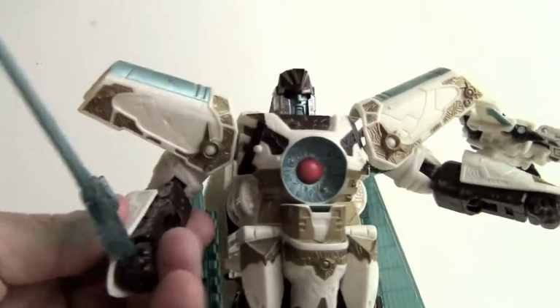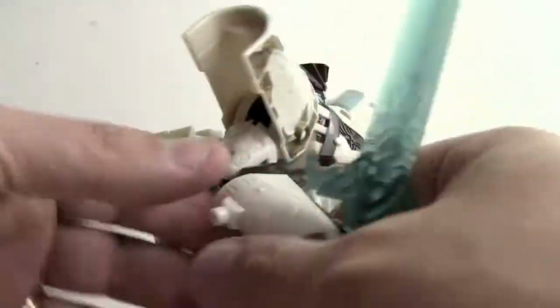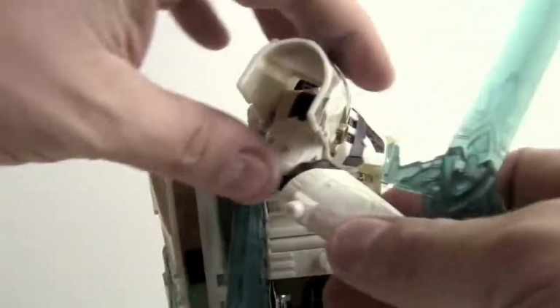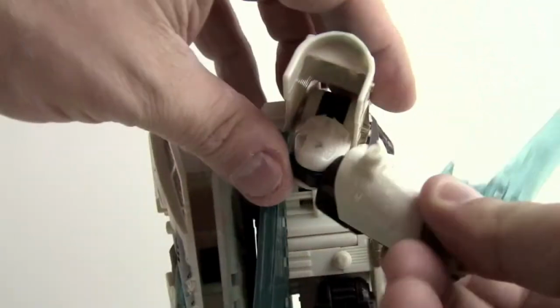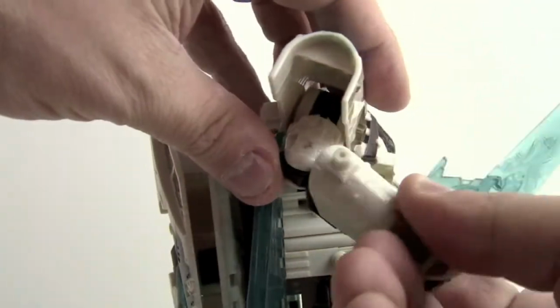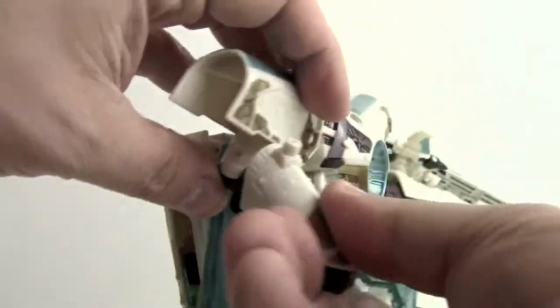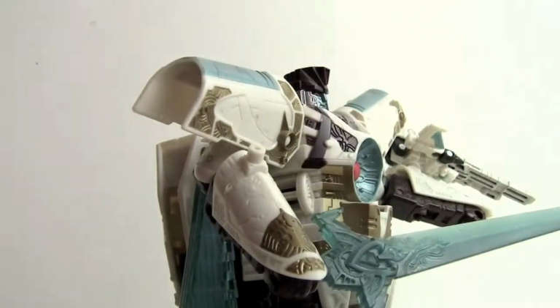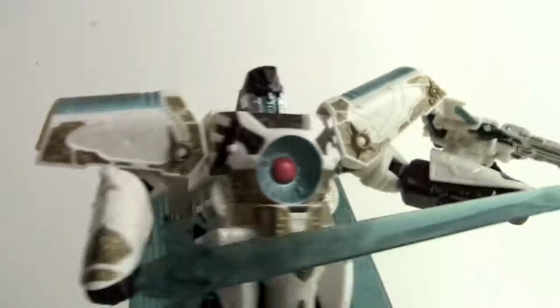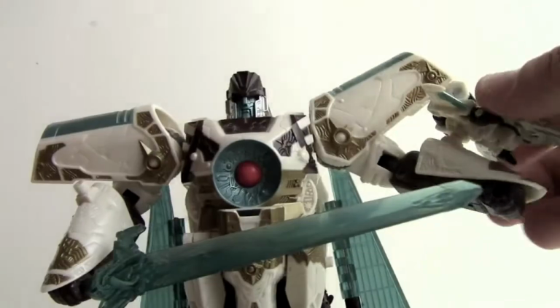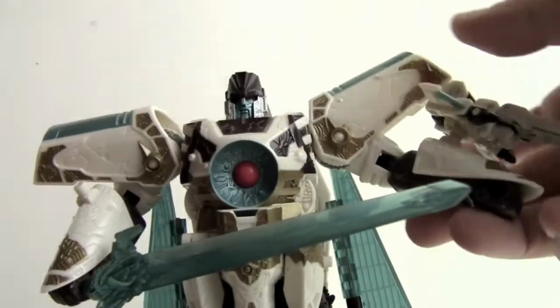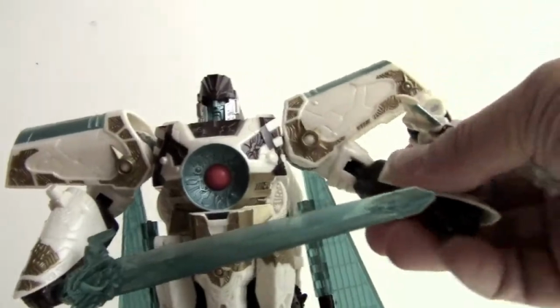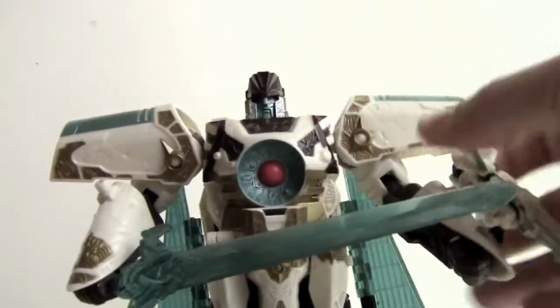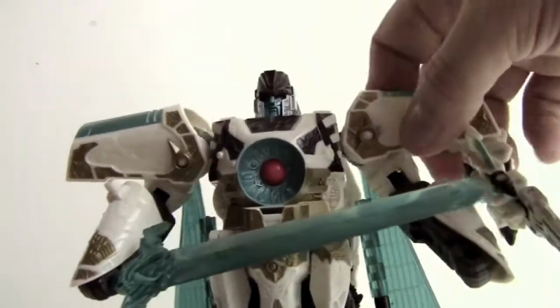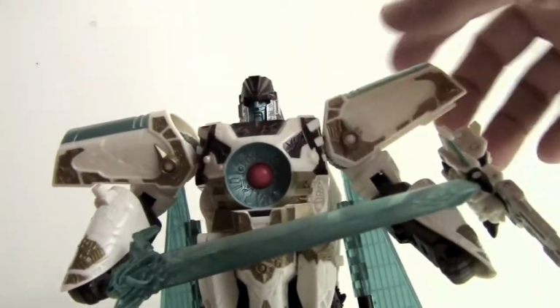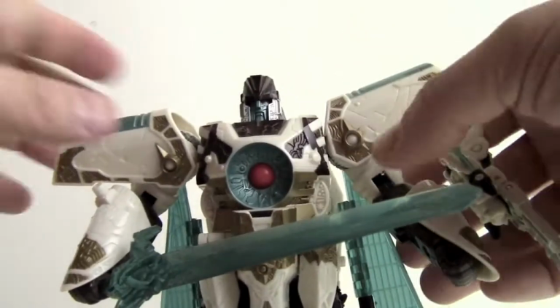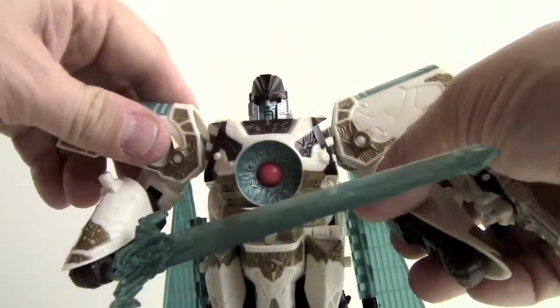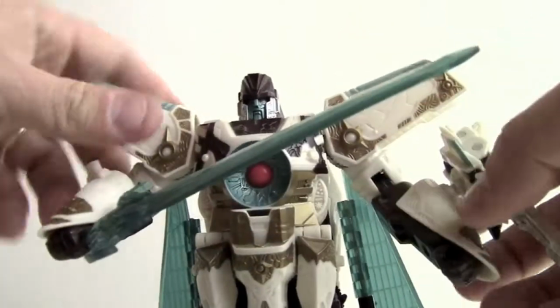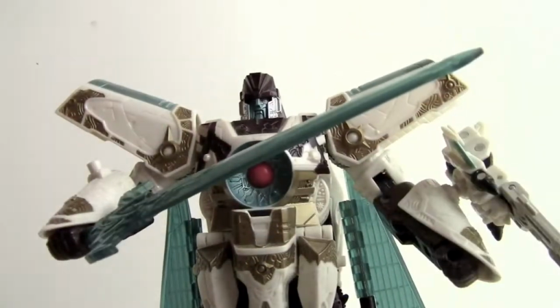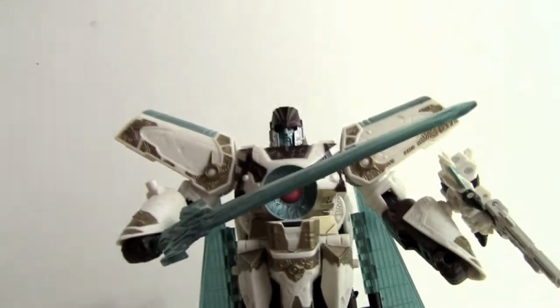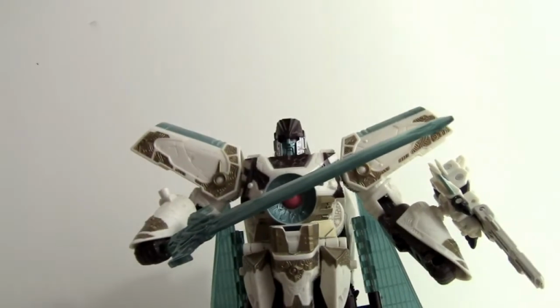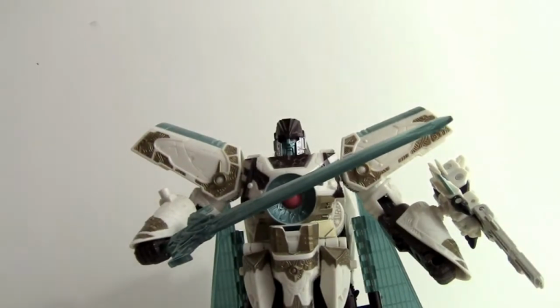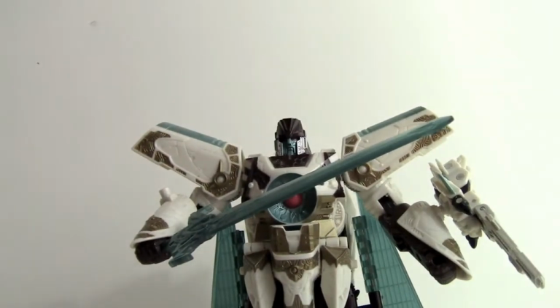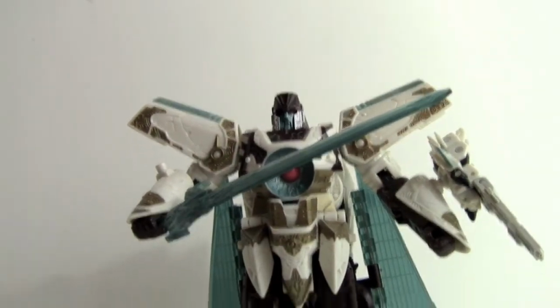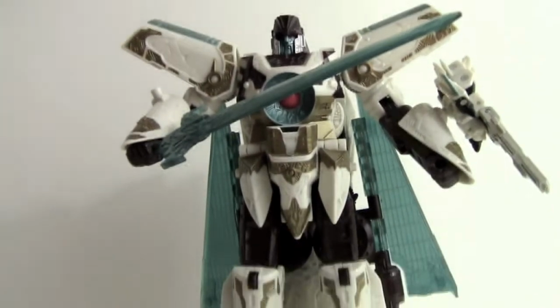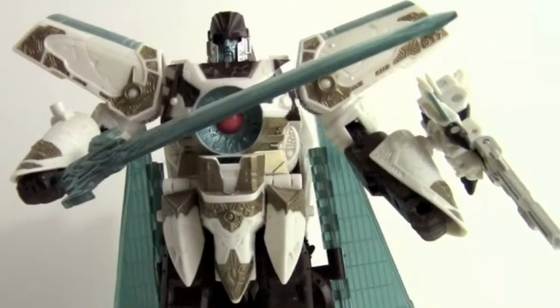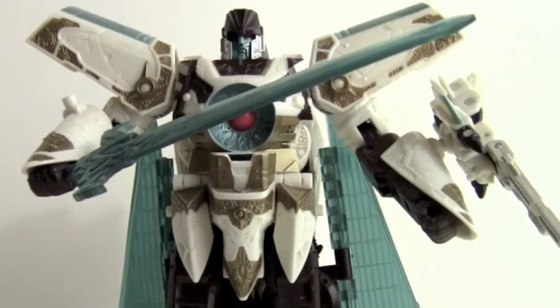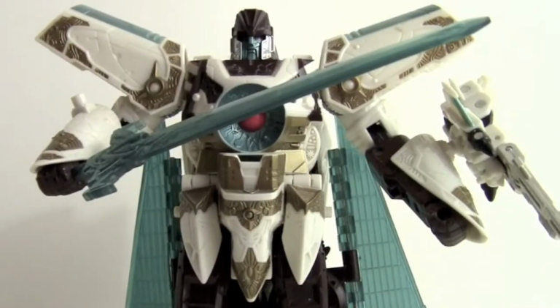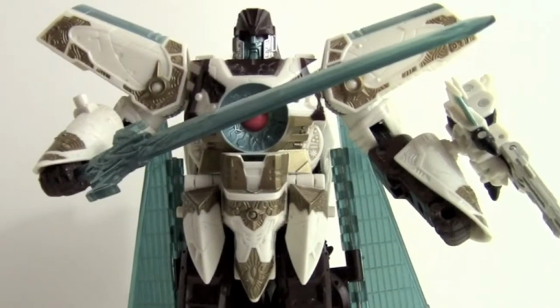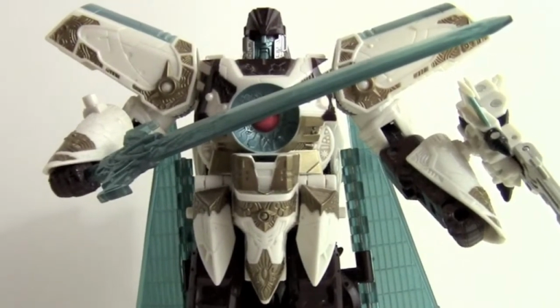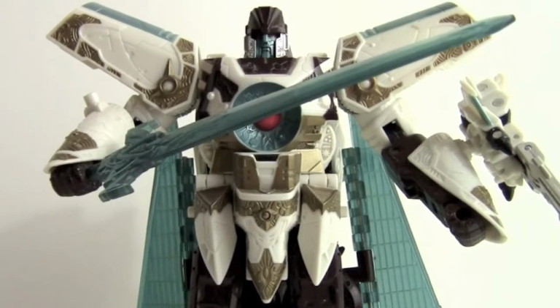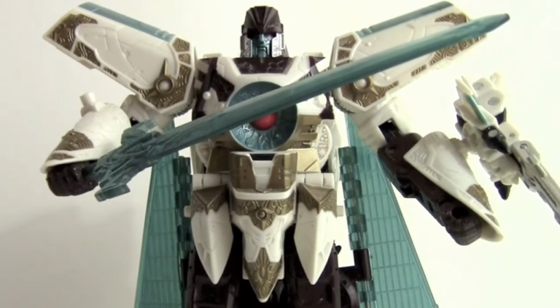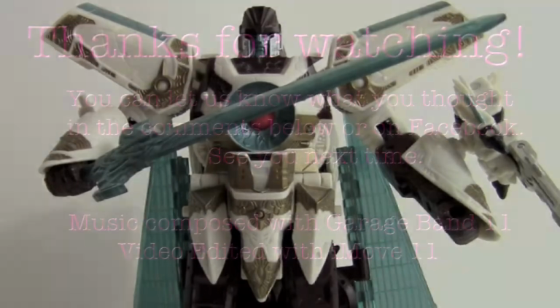Oh, I was wrong — he does have an elbow swivel. So there you go, a quick look at Transformers Cybertron Vector Prime. Thanks for watching.